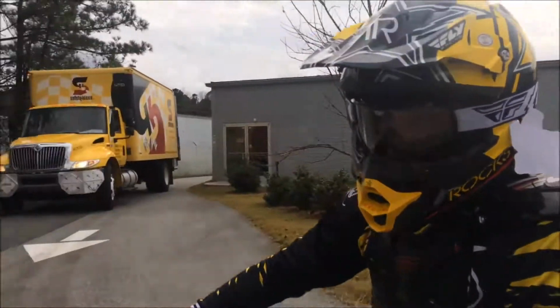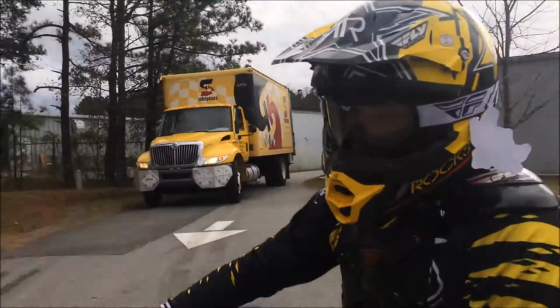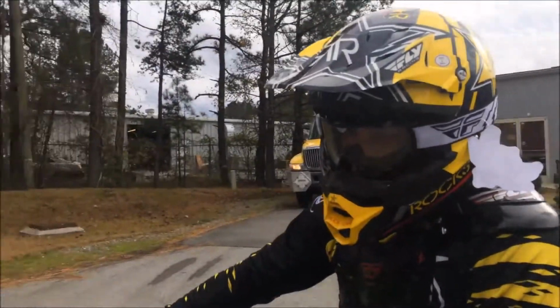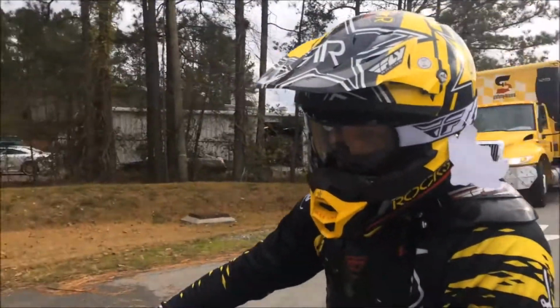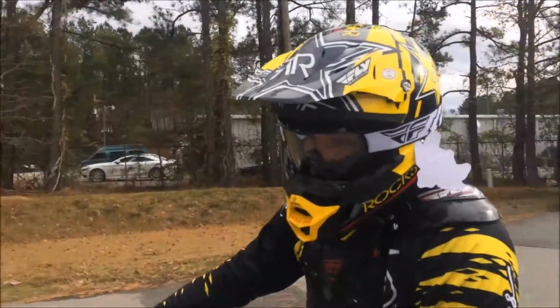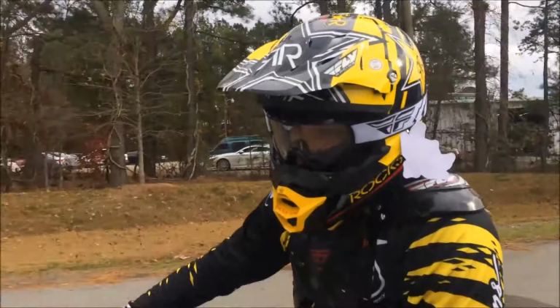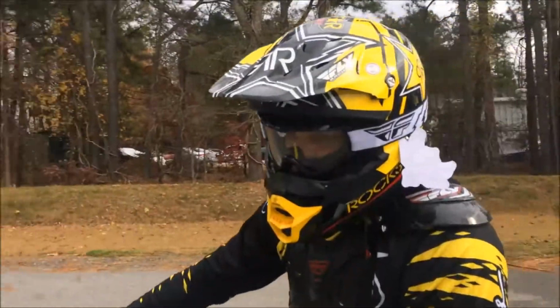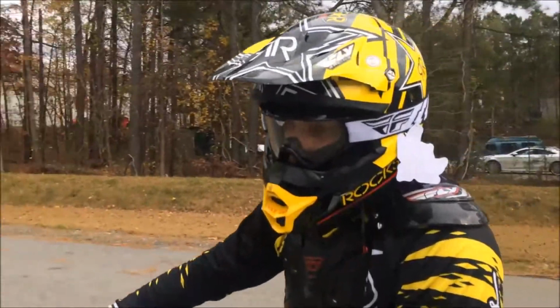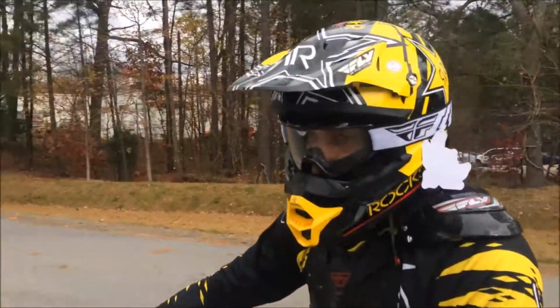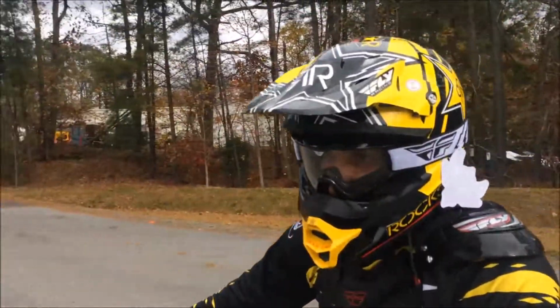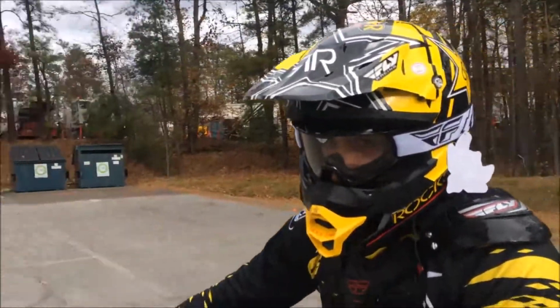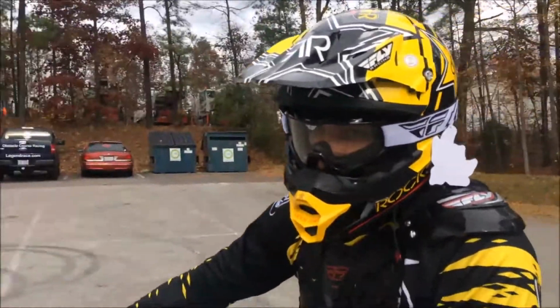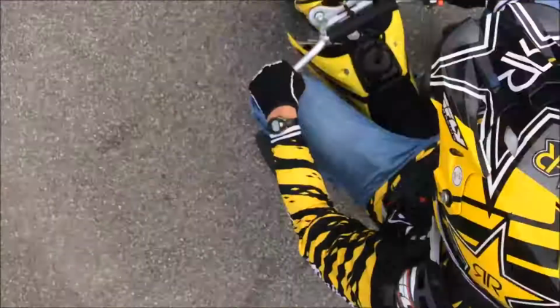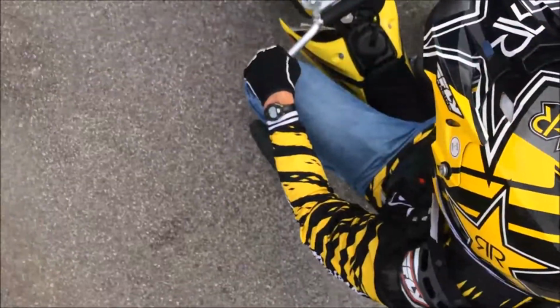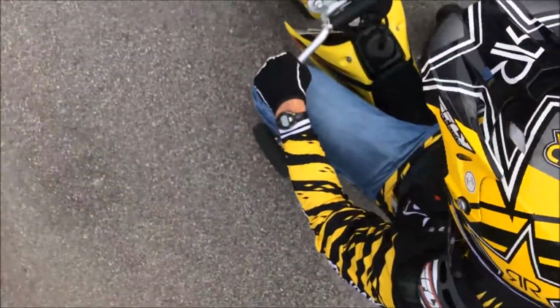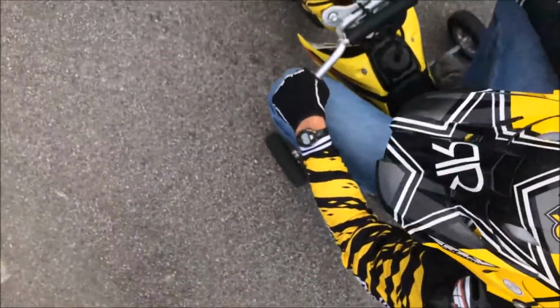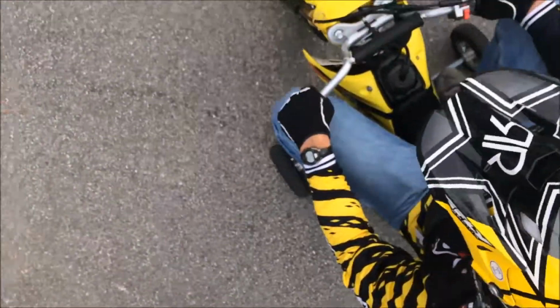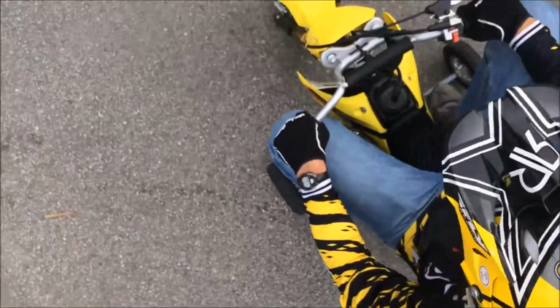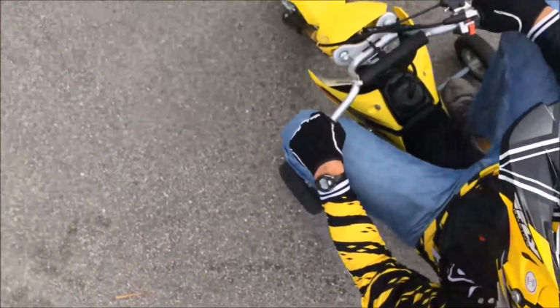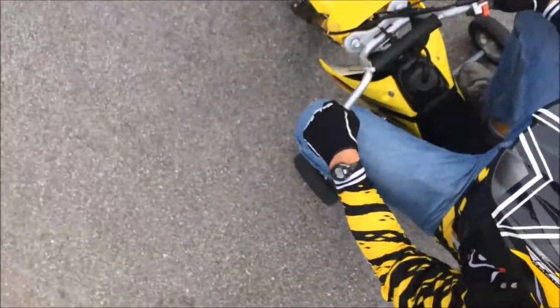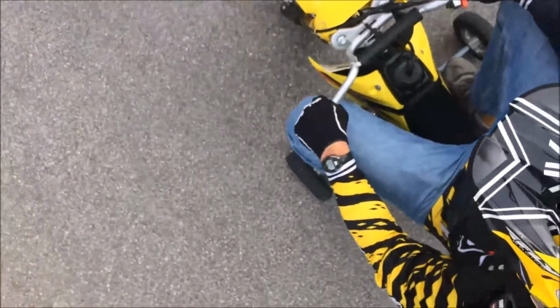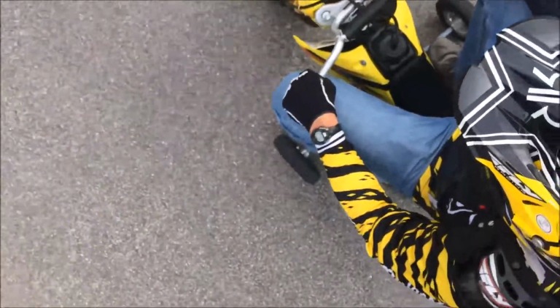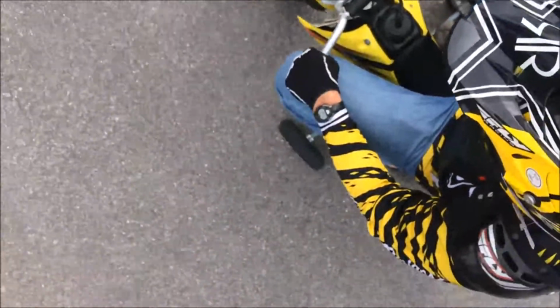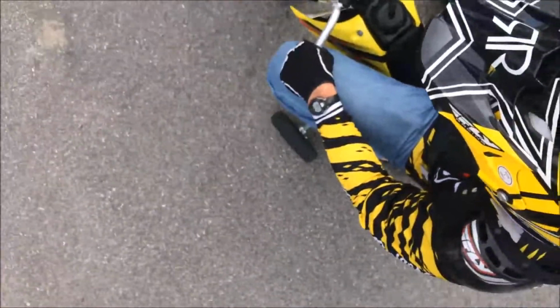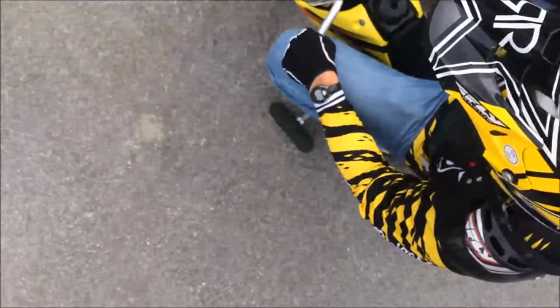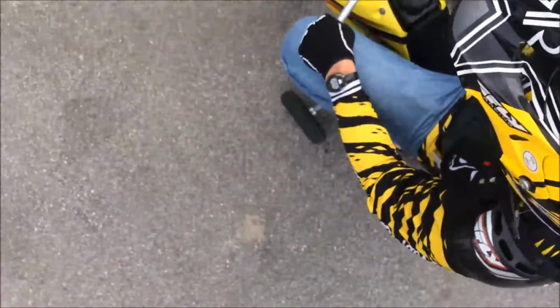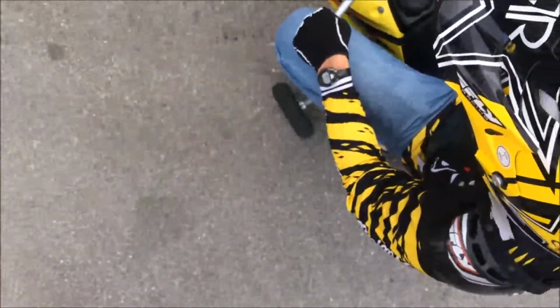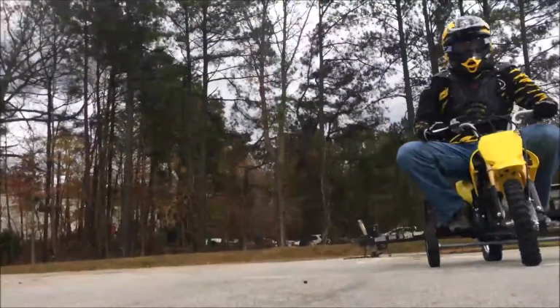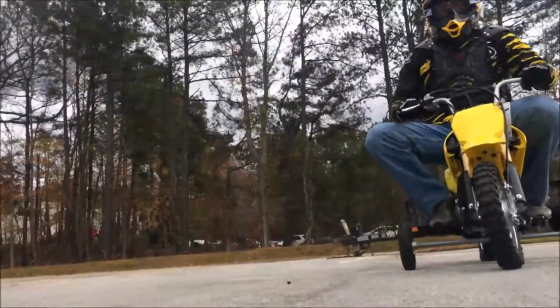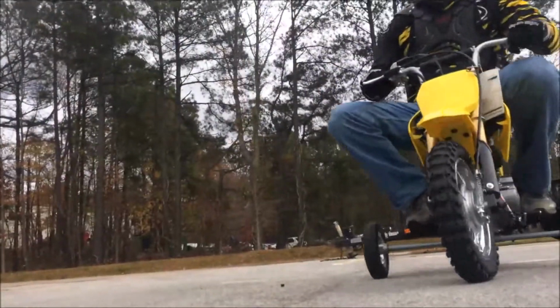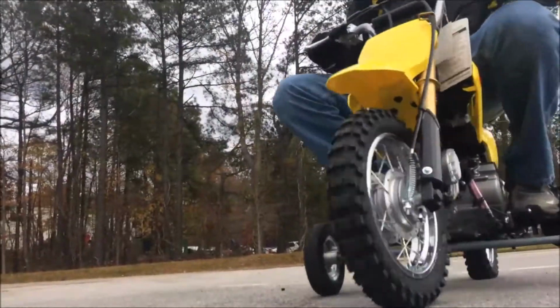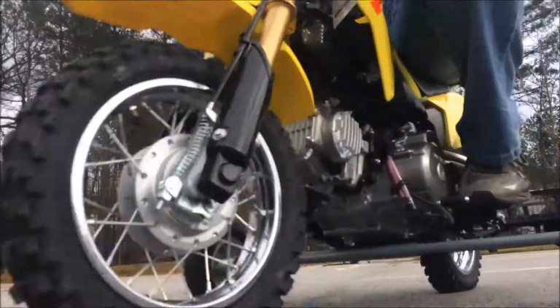With a seat height of only 22 inches and a throttle limiter, this dirt bike is a perfect way to get your kids into riding, and accessory training wheels can be added to help your young one balance until they've conquered the machine.